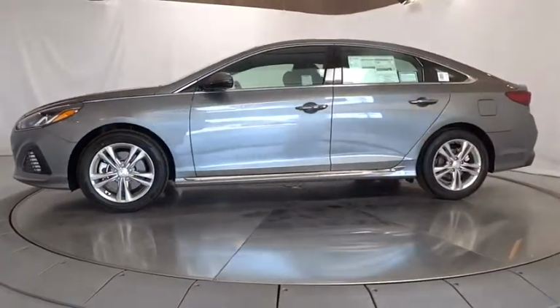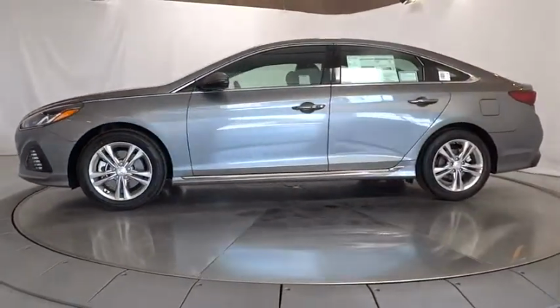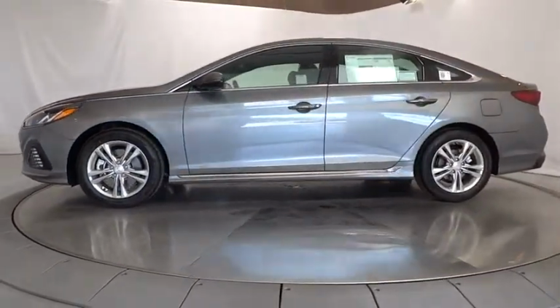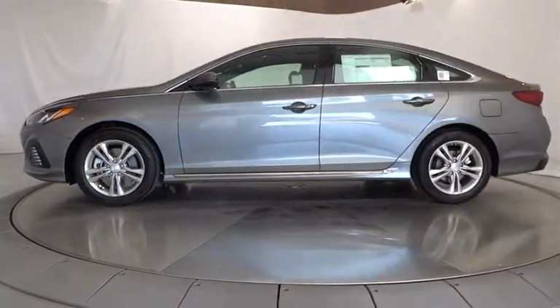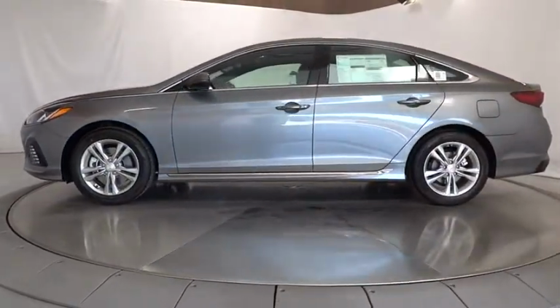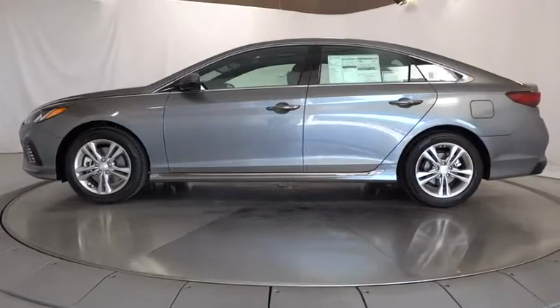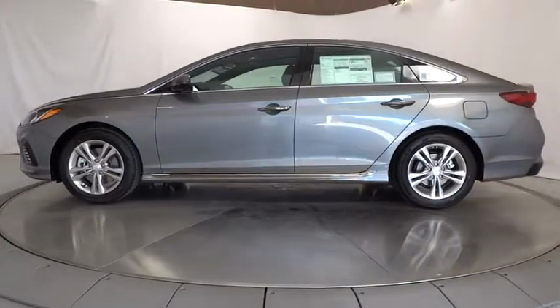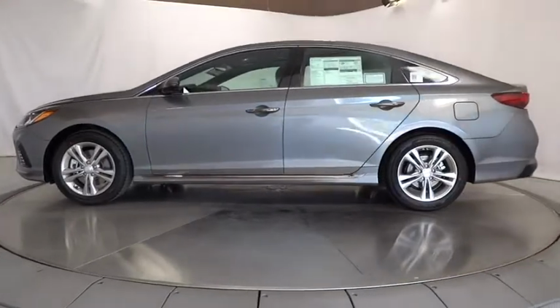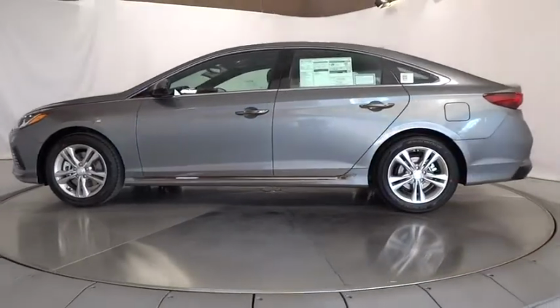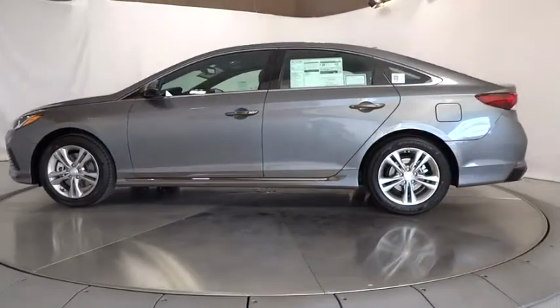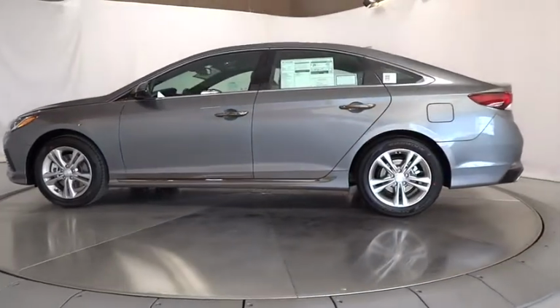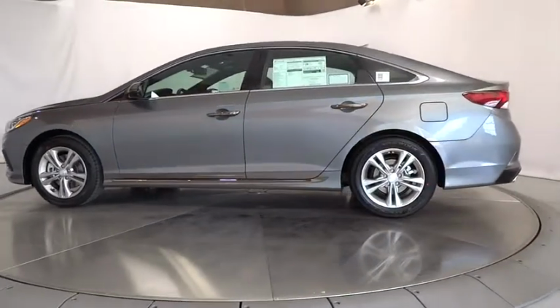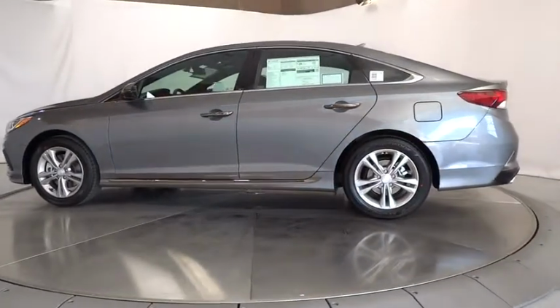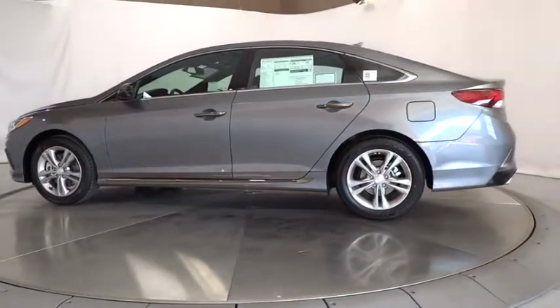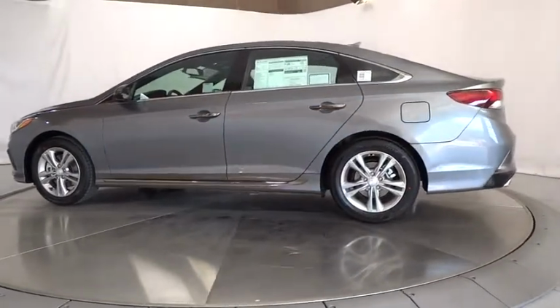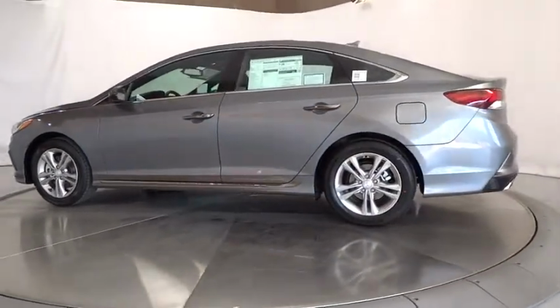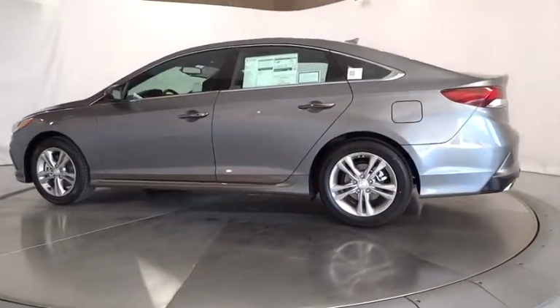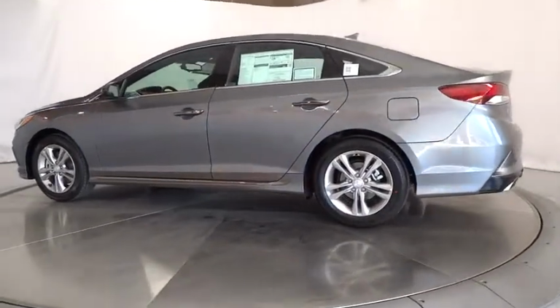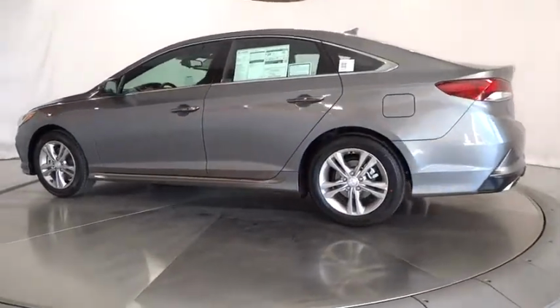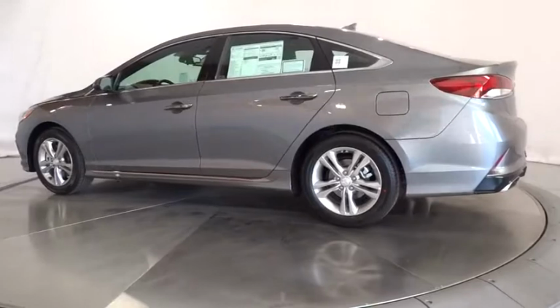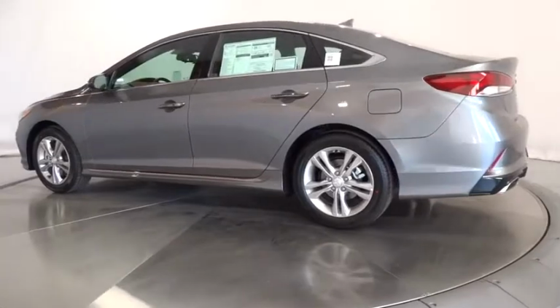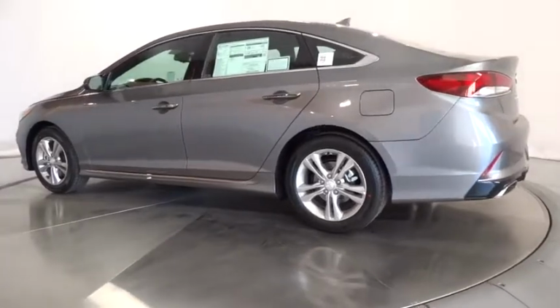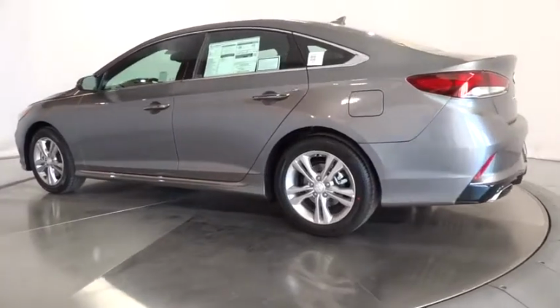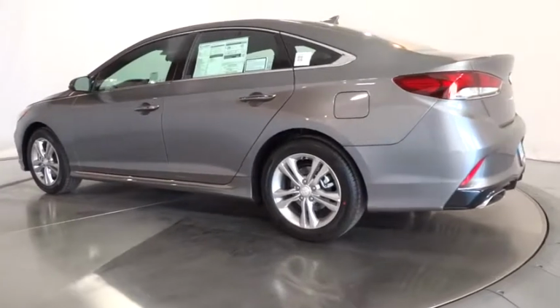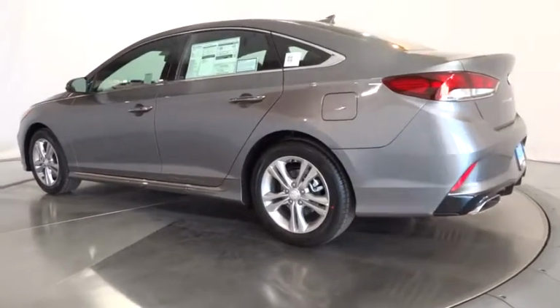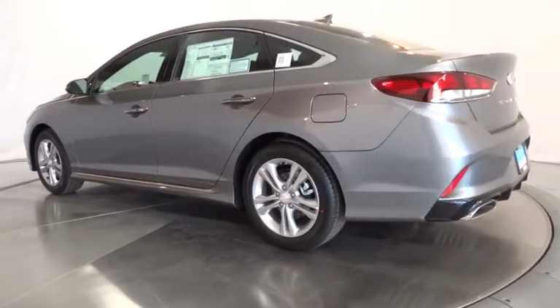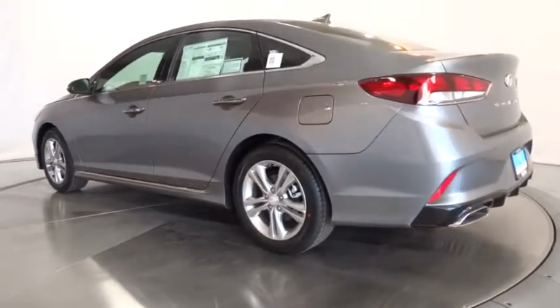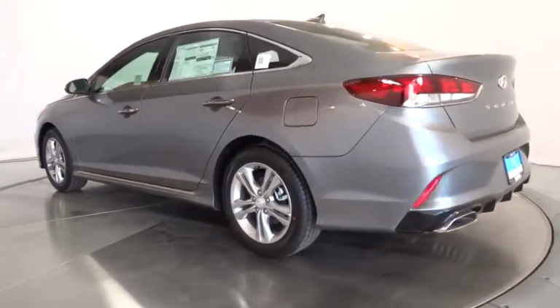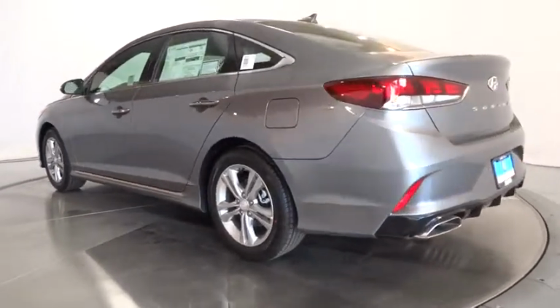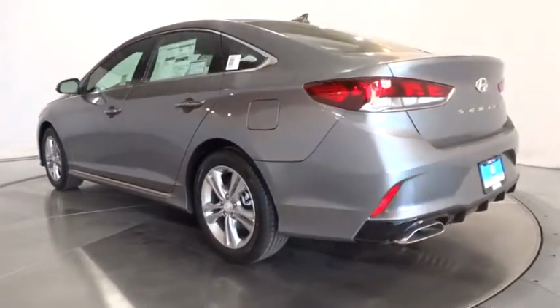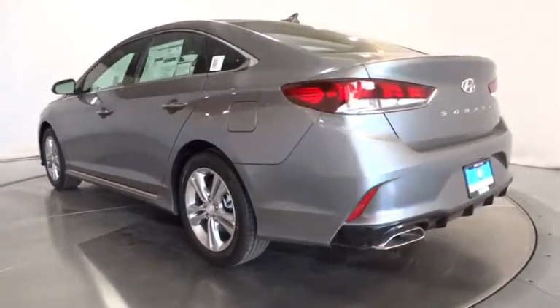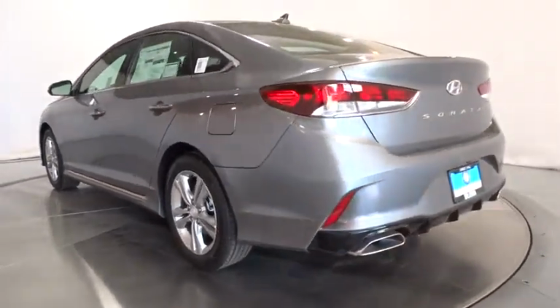Here are some of this vehicle's great options: keyless entry, backup camera, leather wrapped steering wheel, power steering, driver lumbar, adjustable steering wheel, cruise control, keyless start.